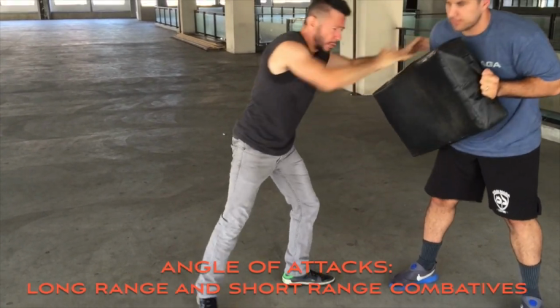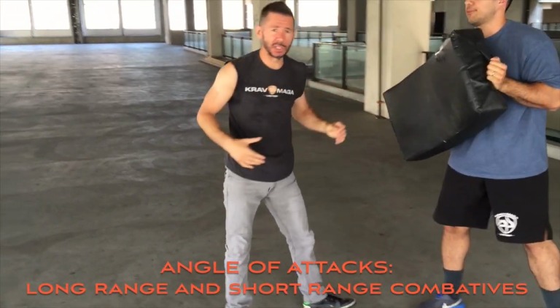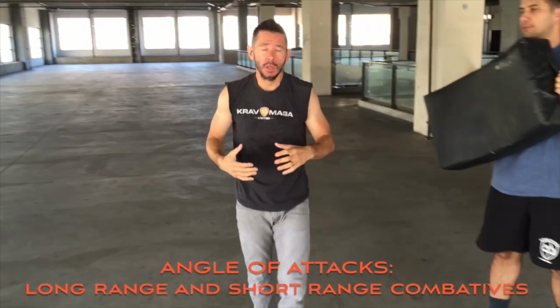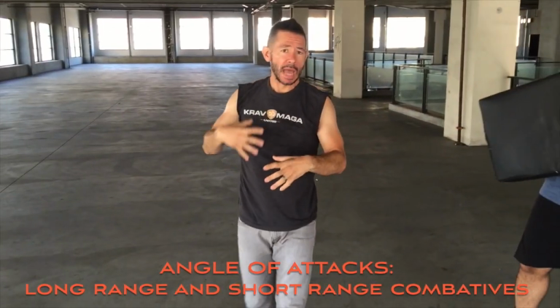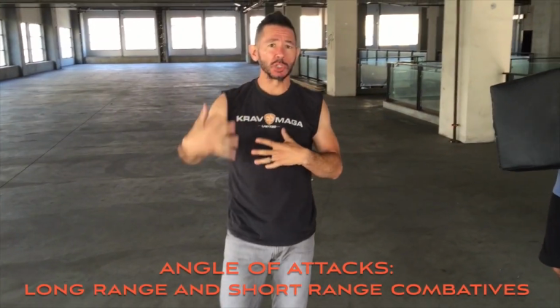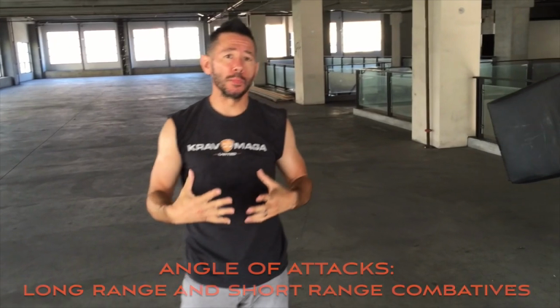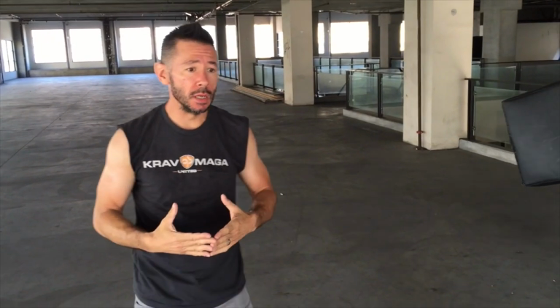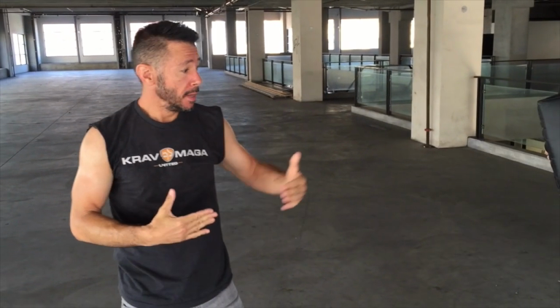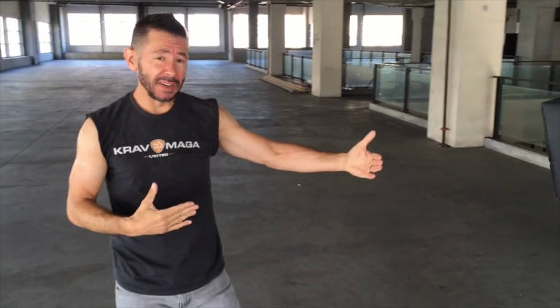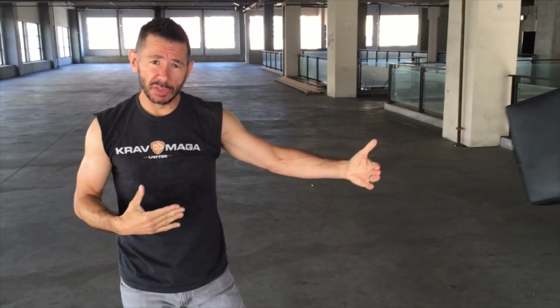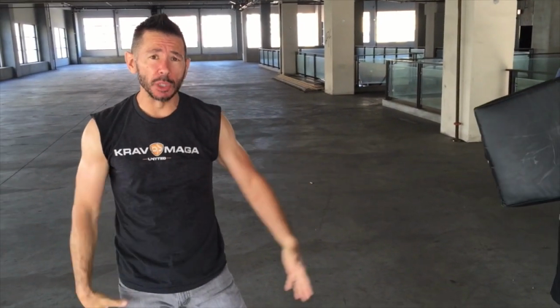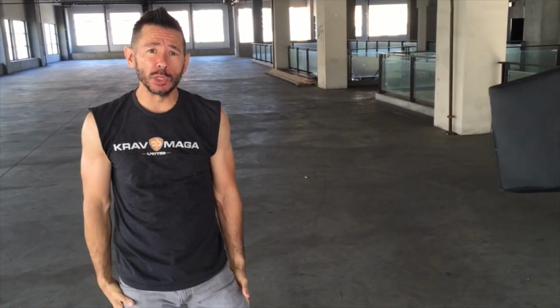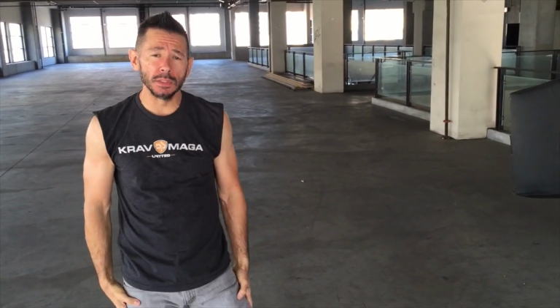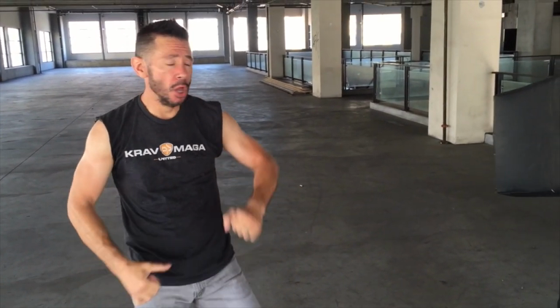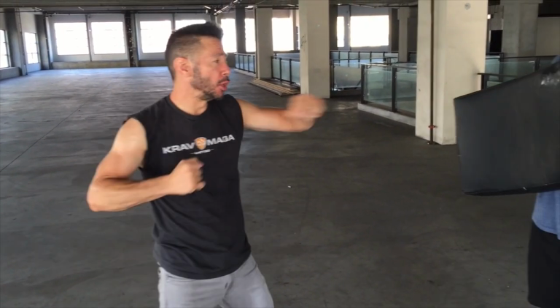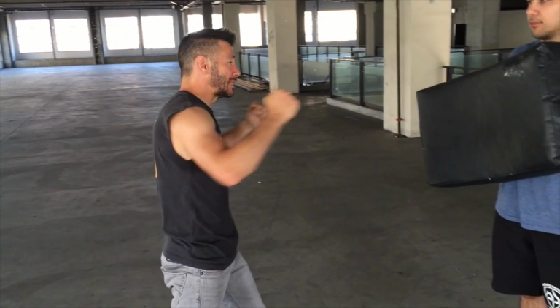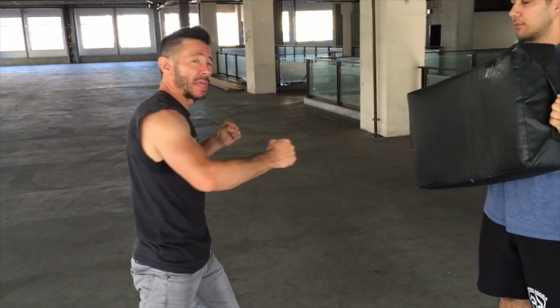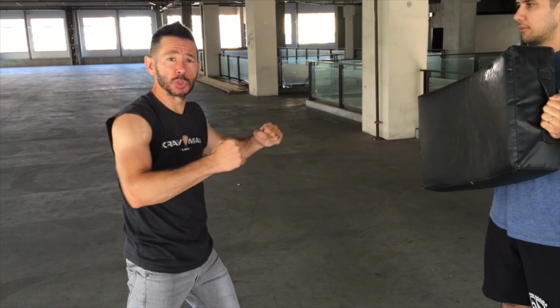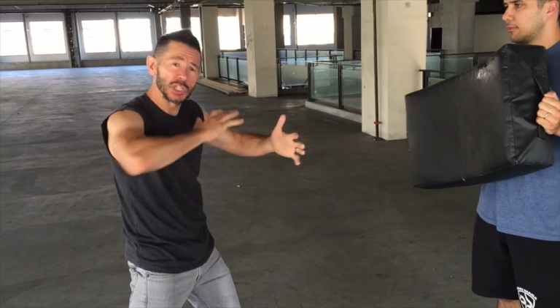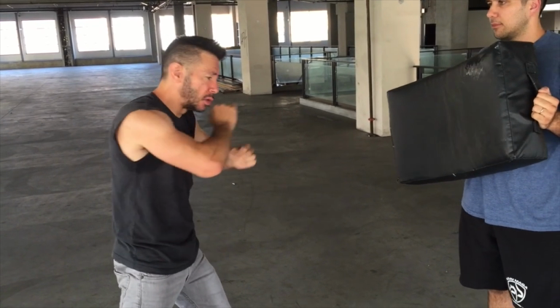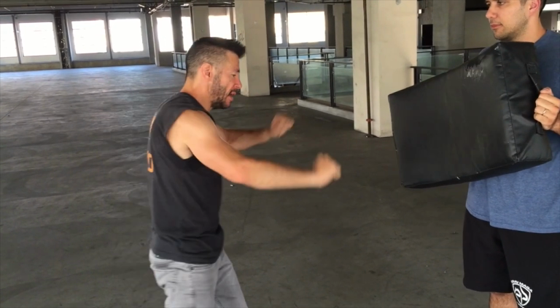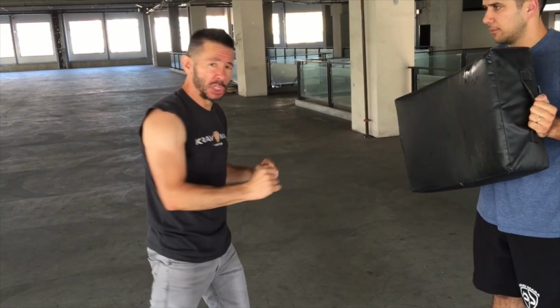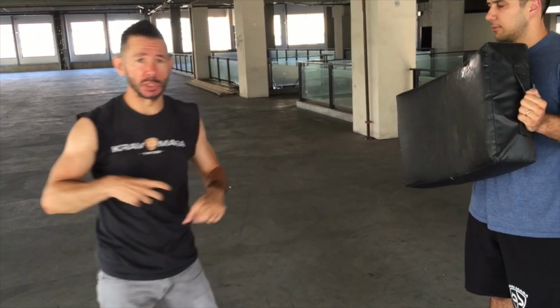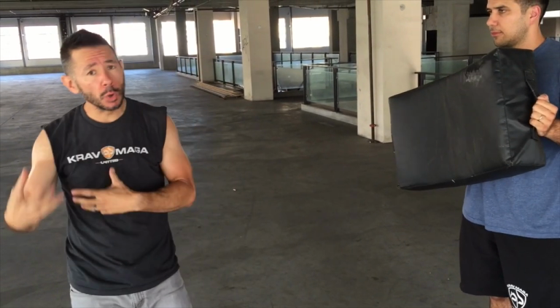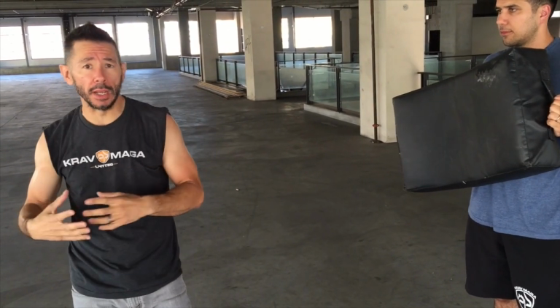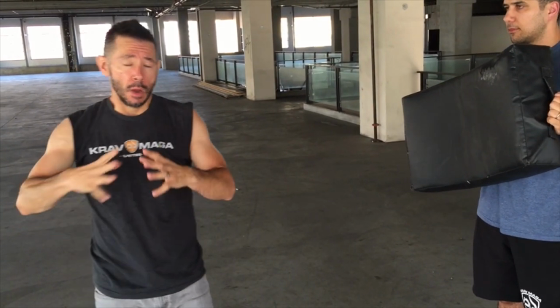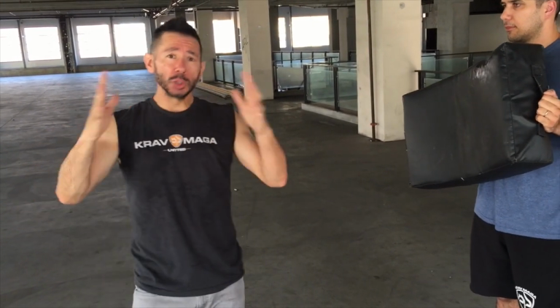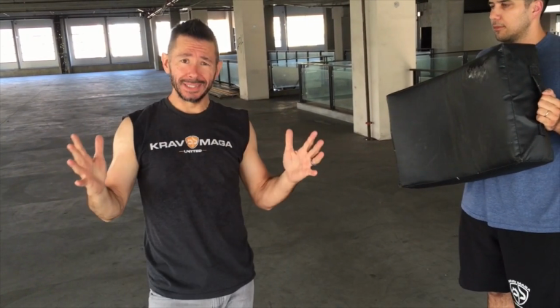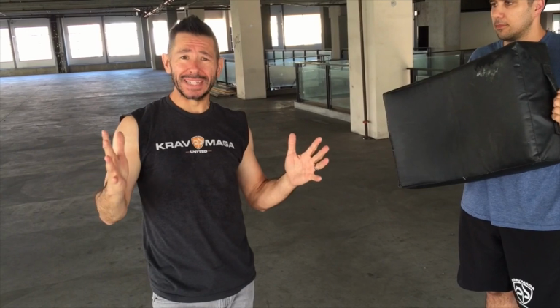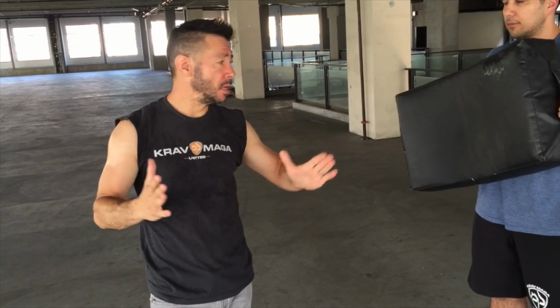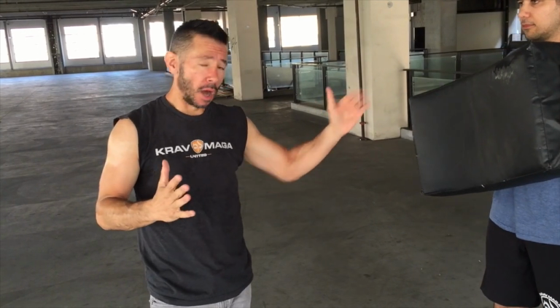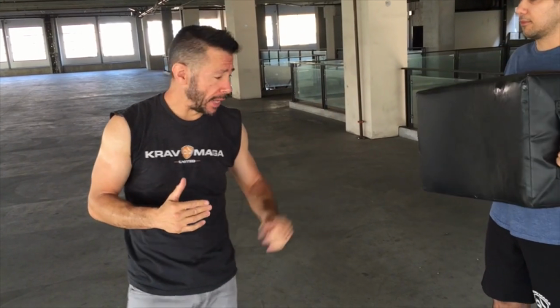Okay guys, so now we're gonna start to incorporate different angles of attack with the long-range weapons, turning into attack, maybe with hammer fist, straight punch, elbows, finishing with knees, so we're incorporating multiple distances in our attacks on different angles.